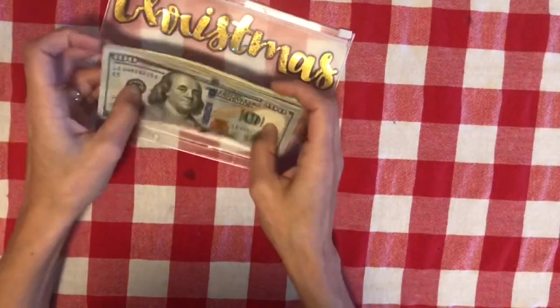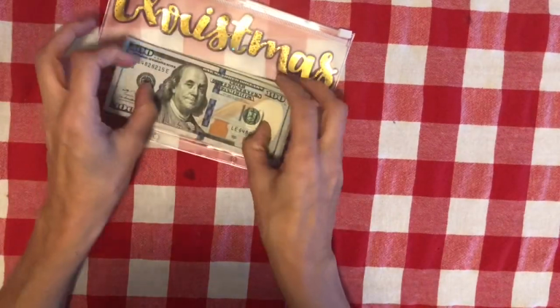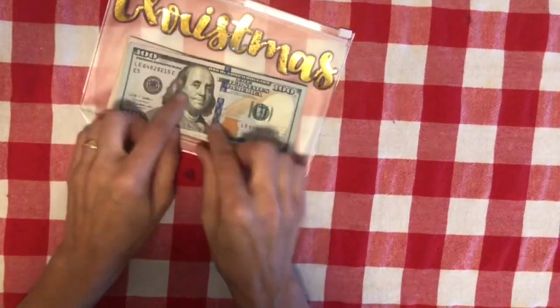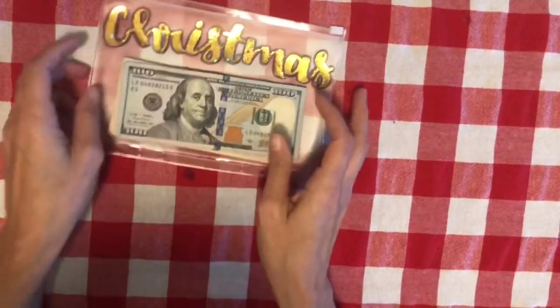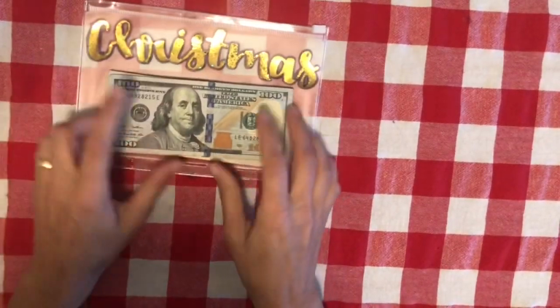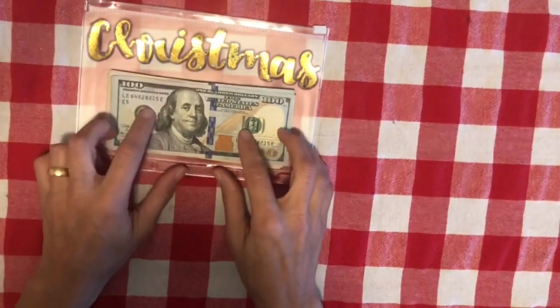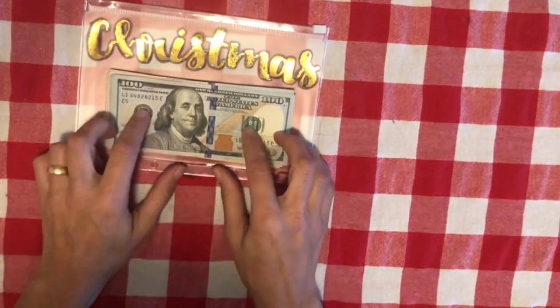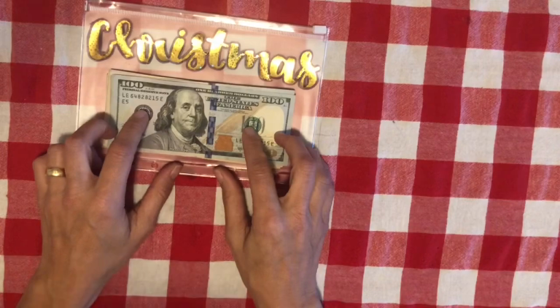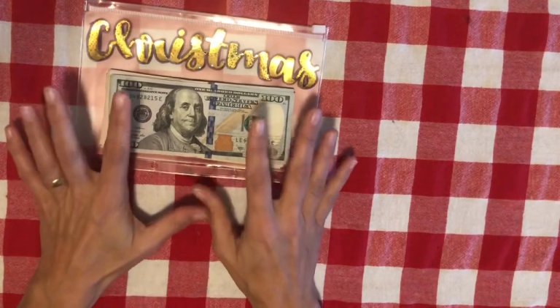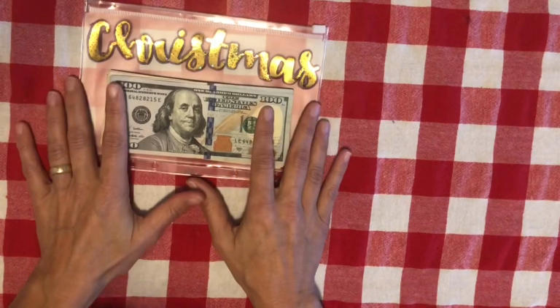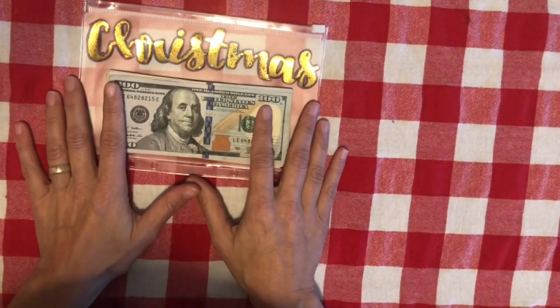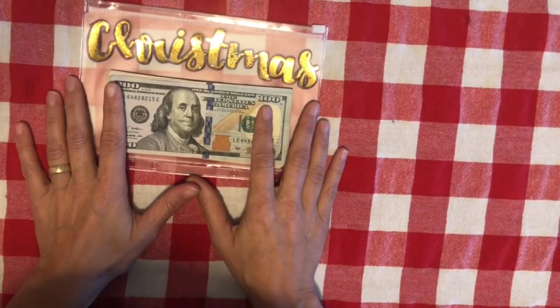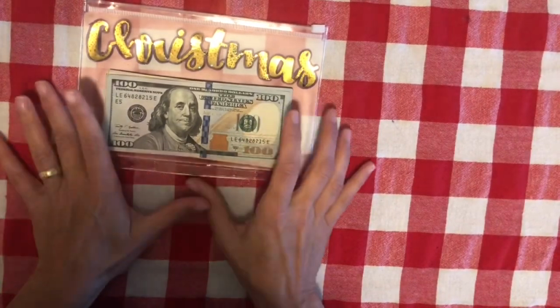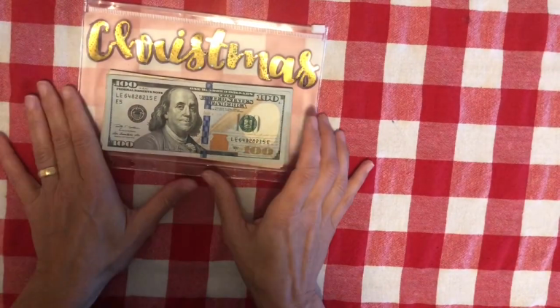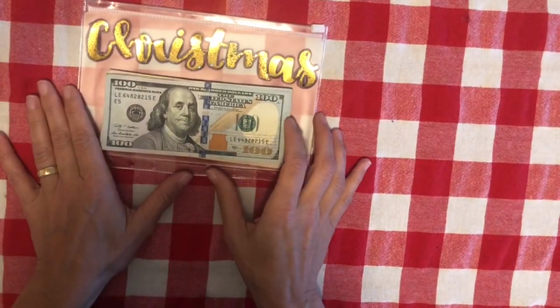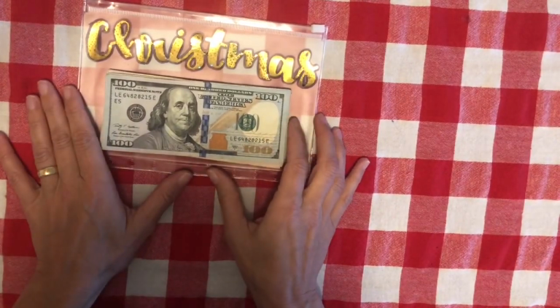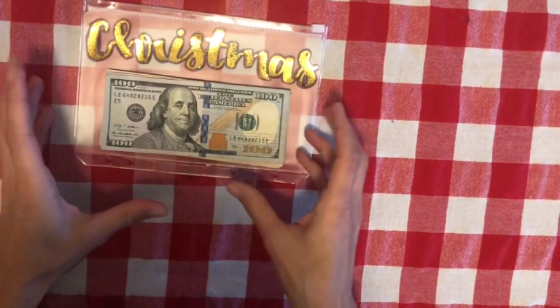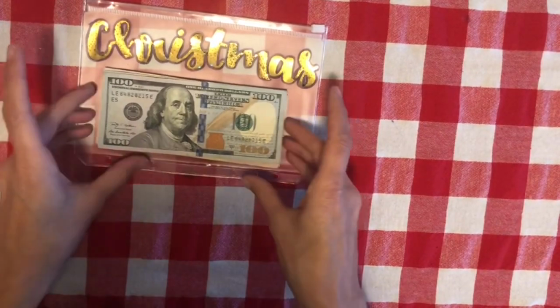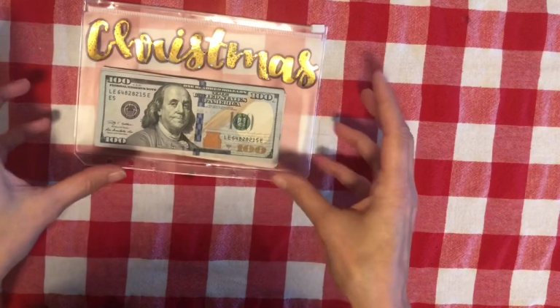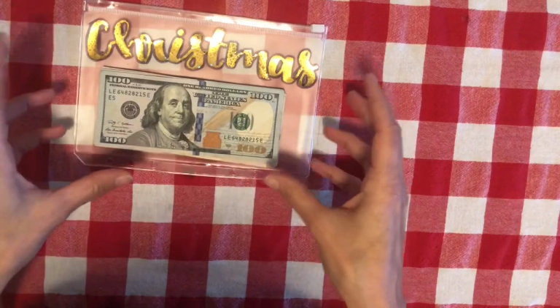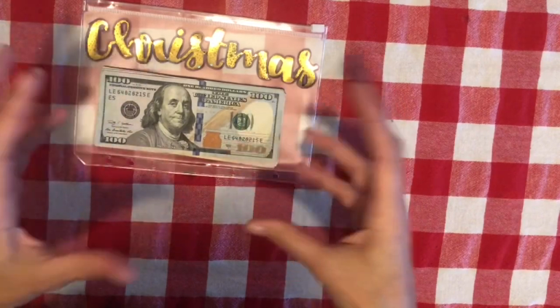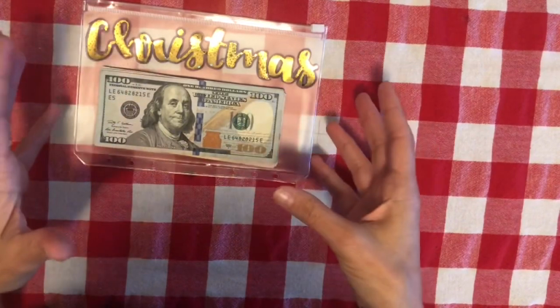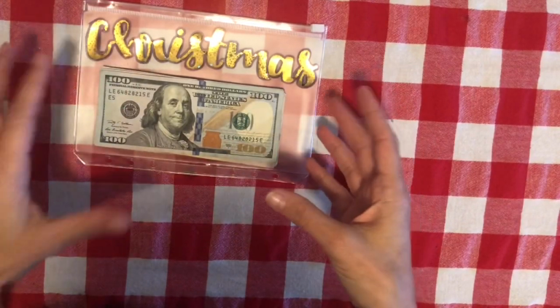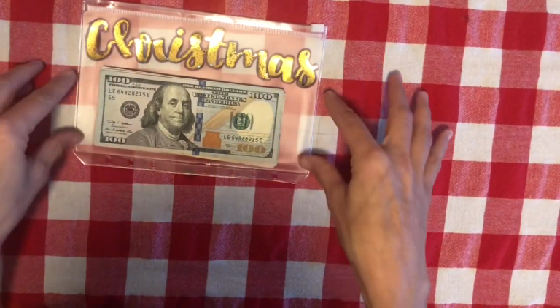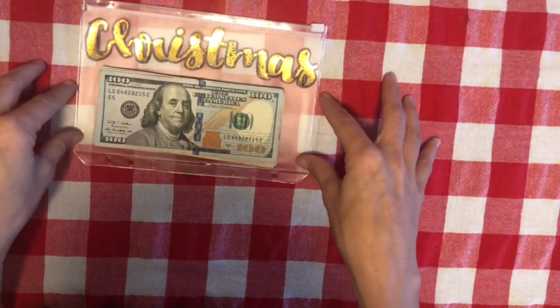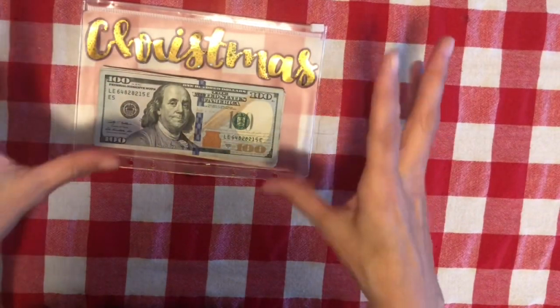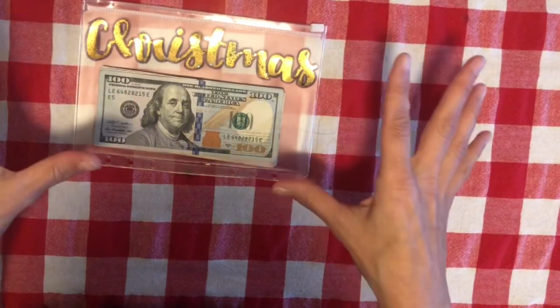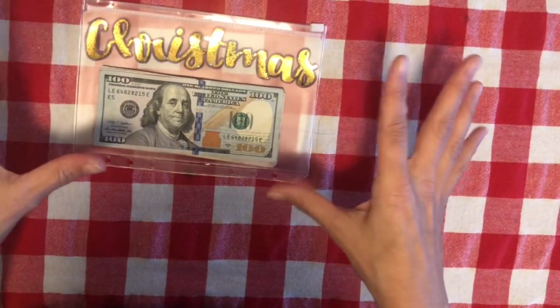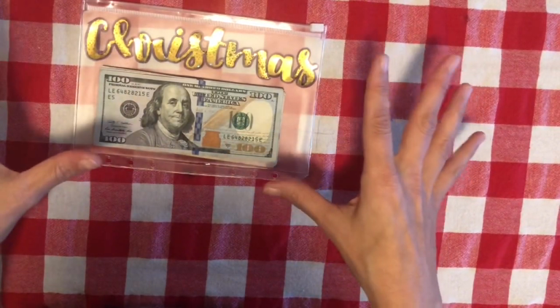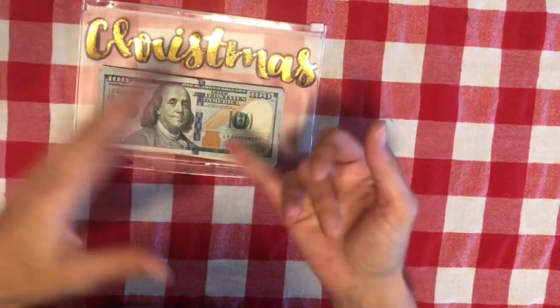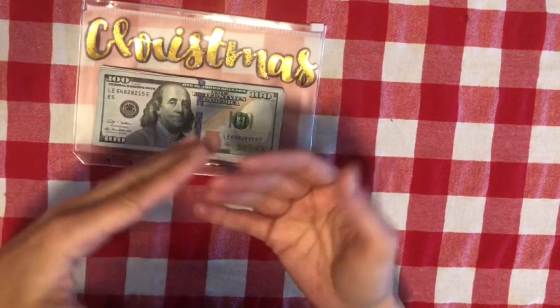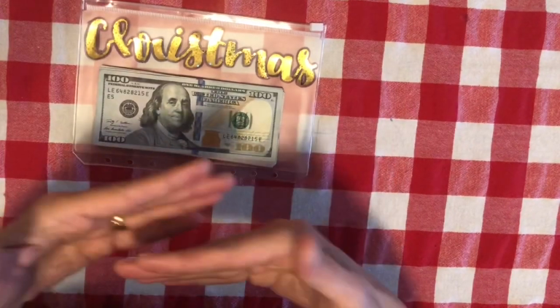Christmas is not on the credit card. I just wanted to show you how this $1,200 would be broken up. This is the first Christmas that we have not had to put the gifts on the credit card — sinking funds work. I've done this for one year and I love it so much.